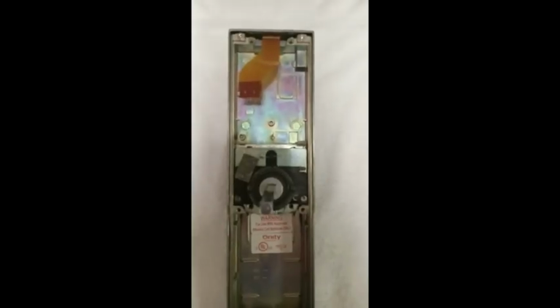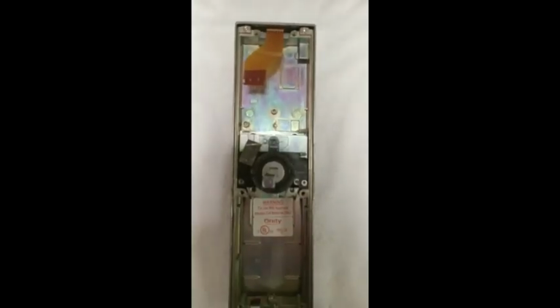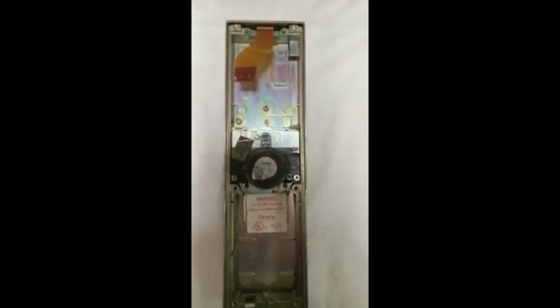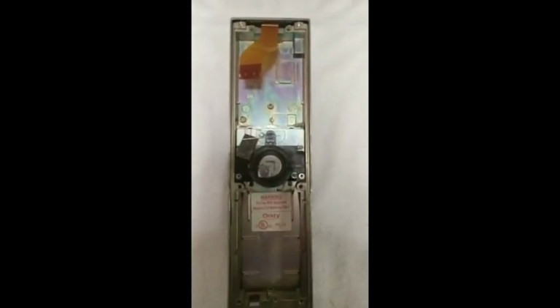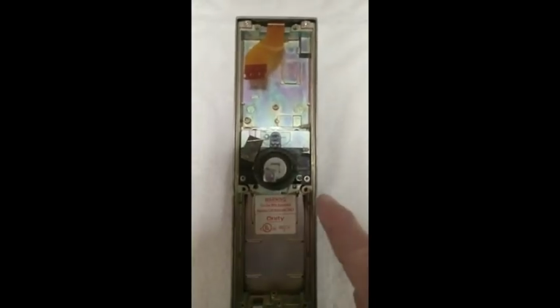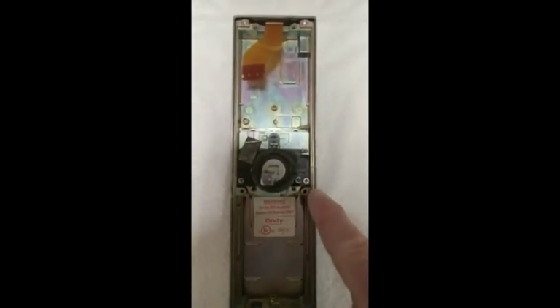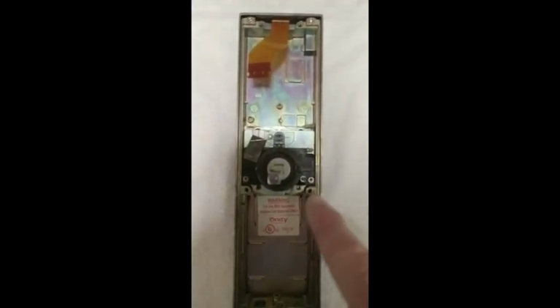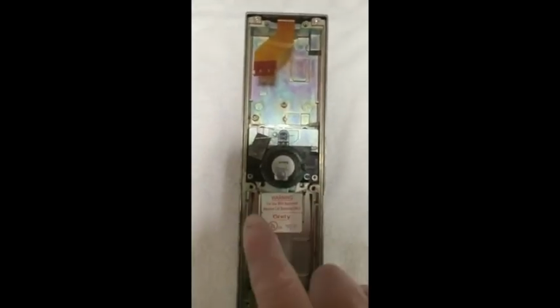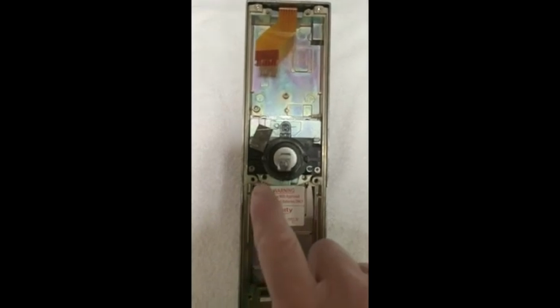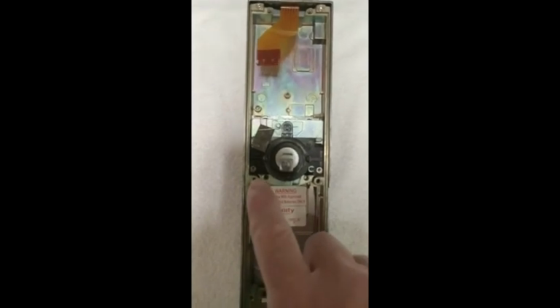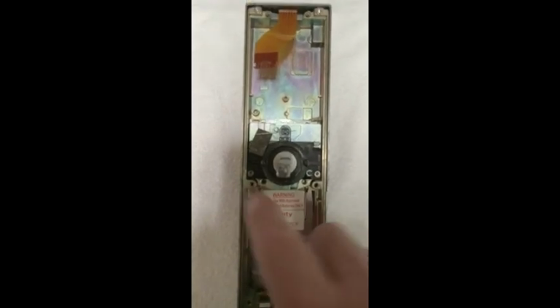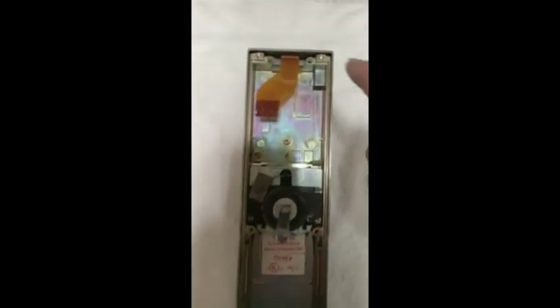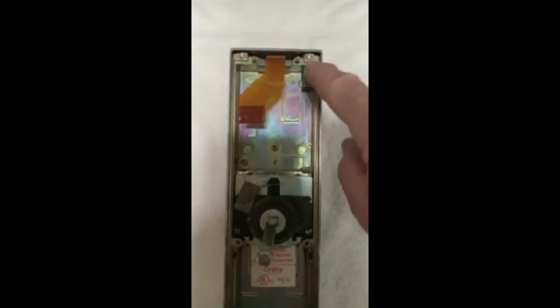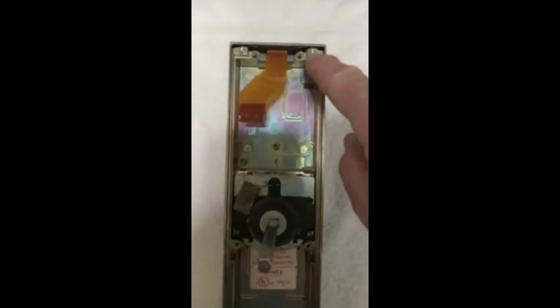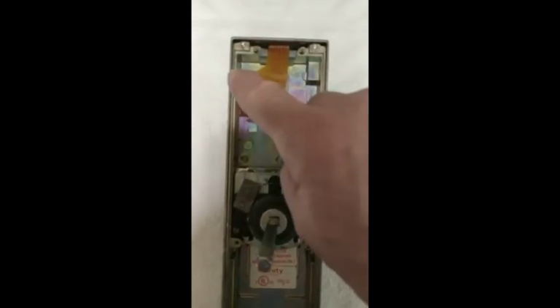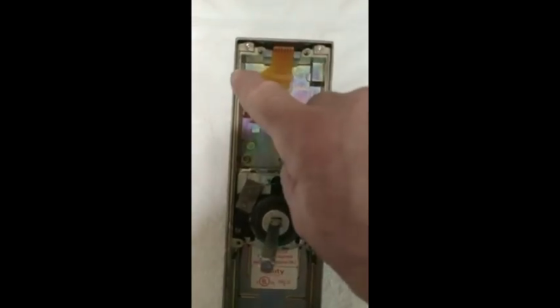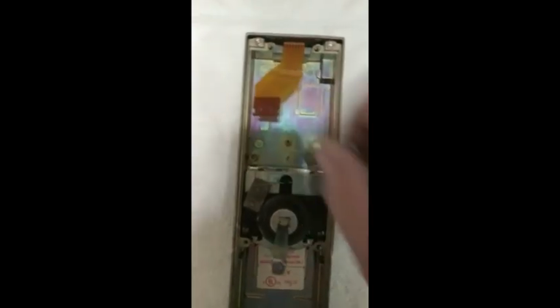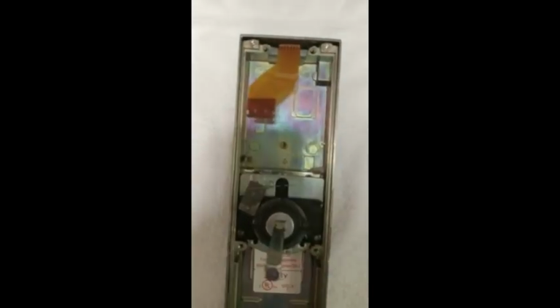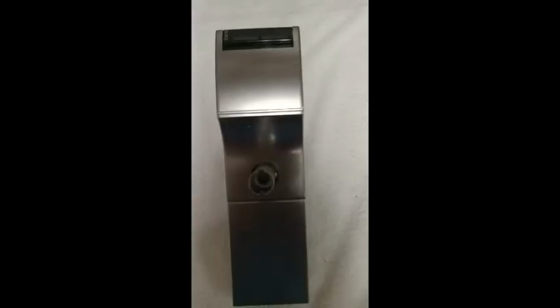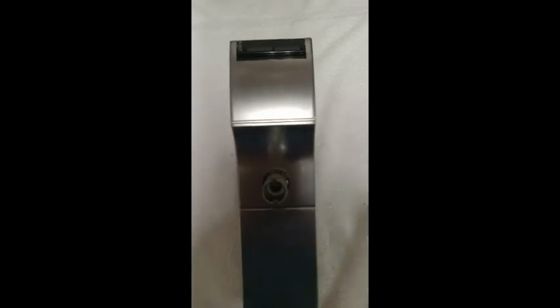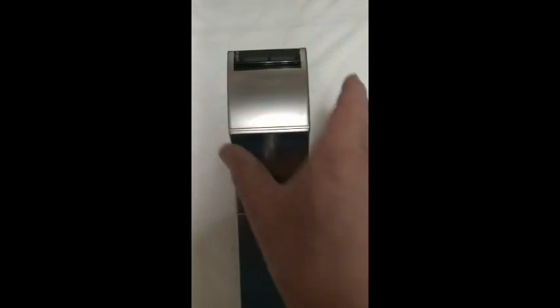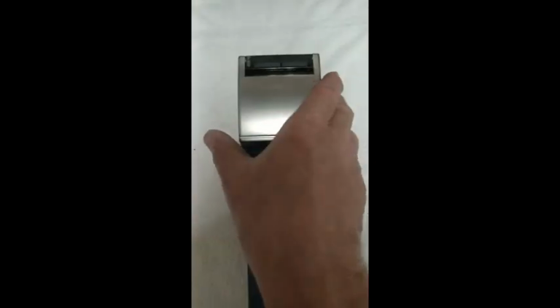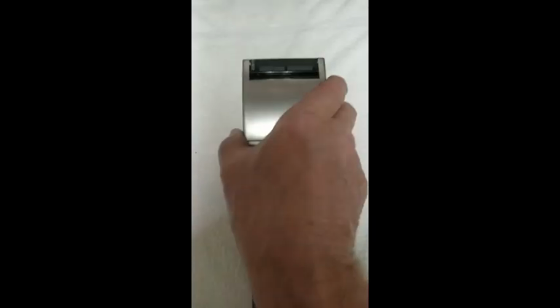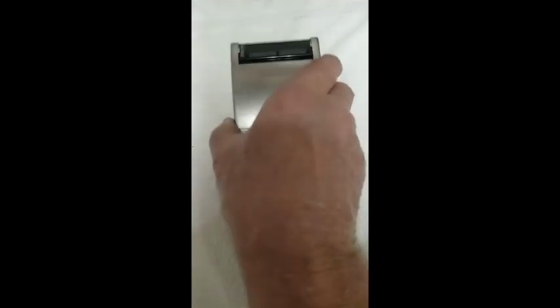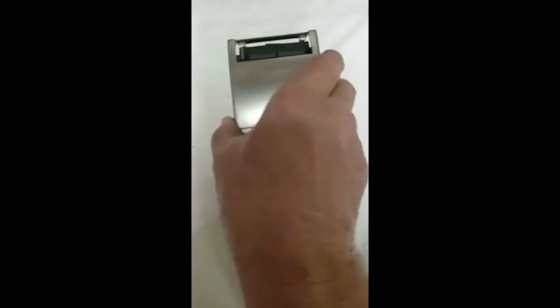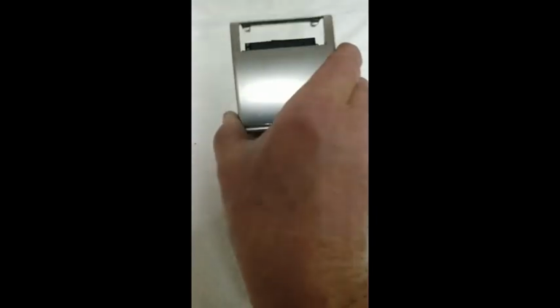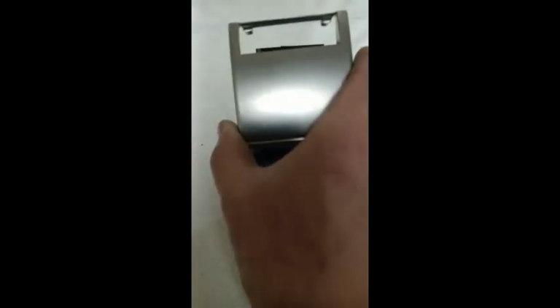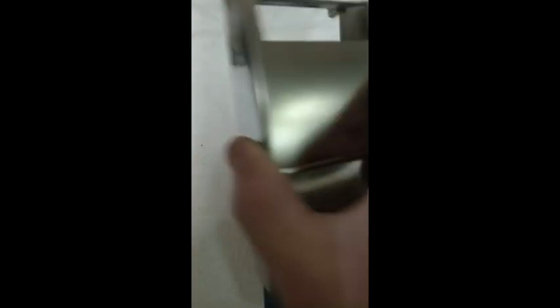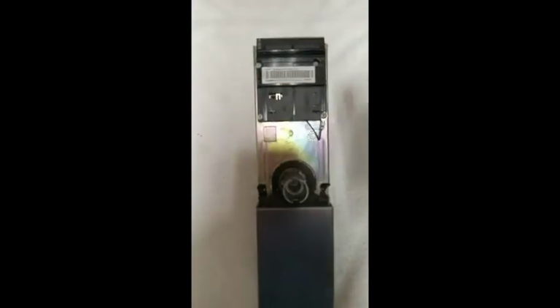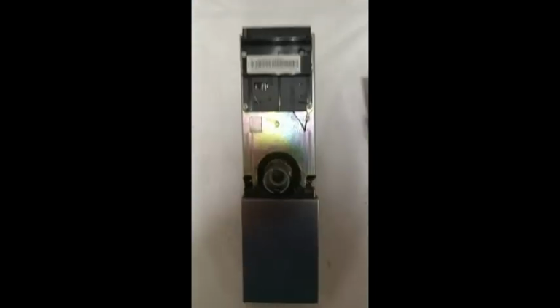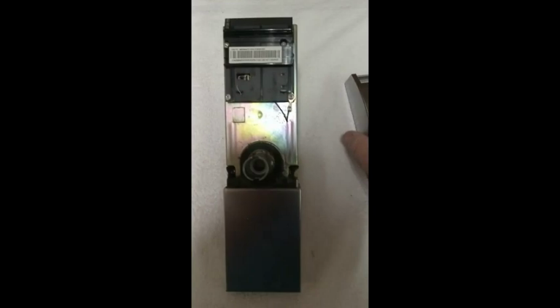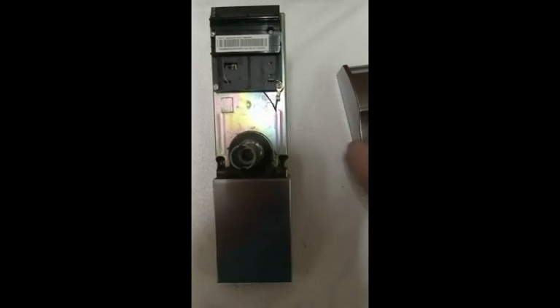In order to remove the card reader, we will need to remove the four large mounting screws from the back side of the card reader cover. Lift the top of the card reader cover up and then outward to remove it from the lock body.